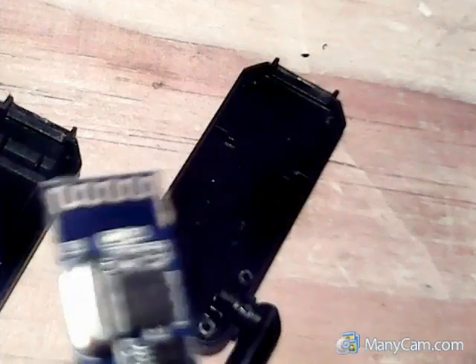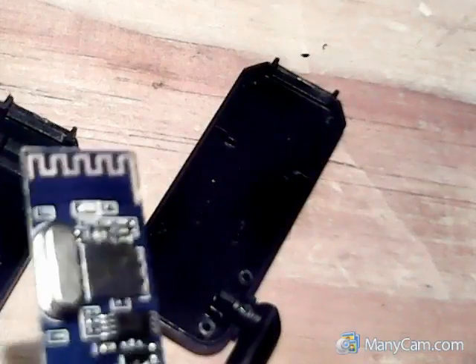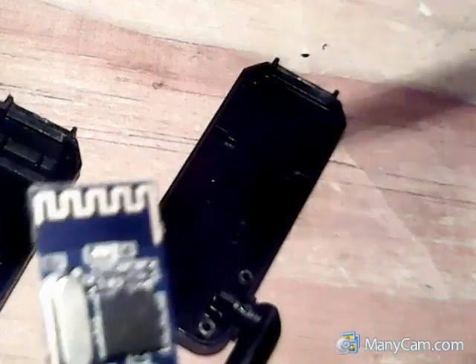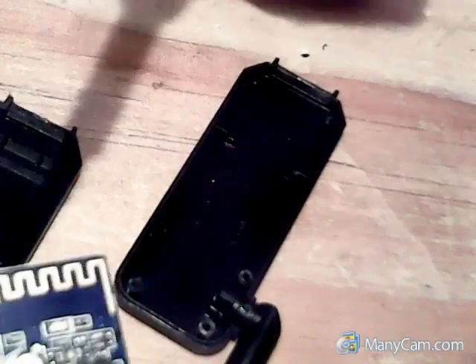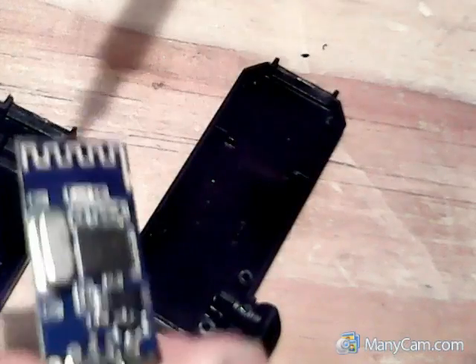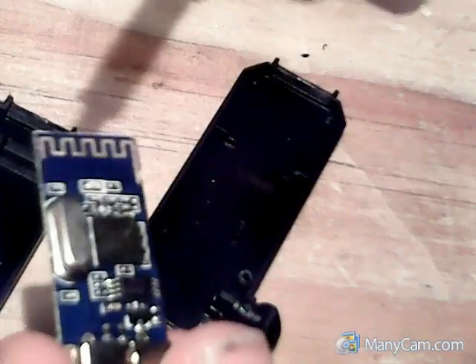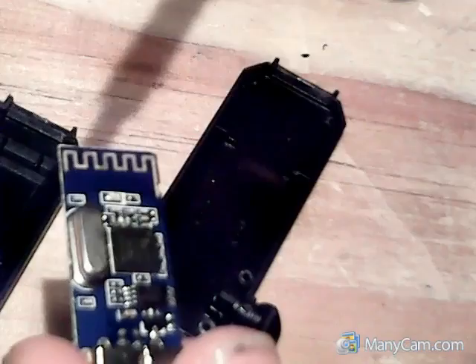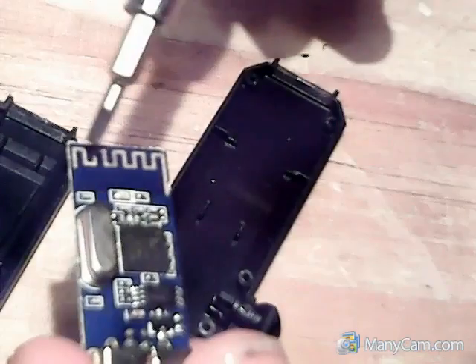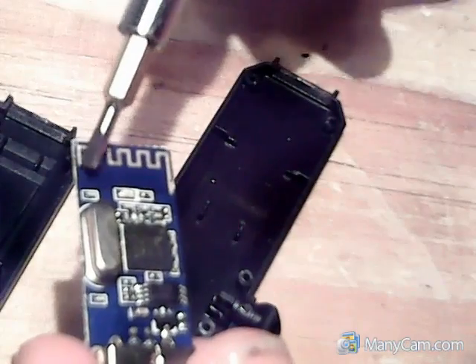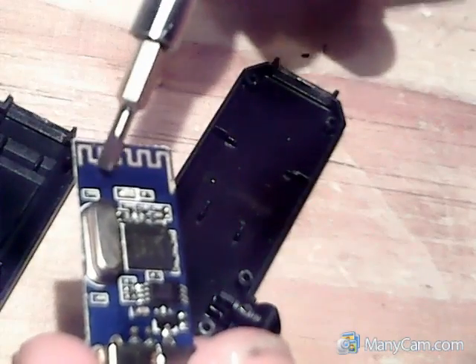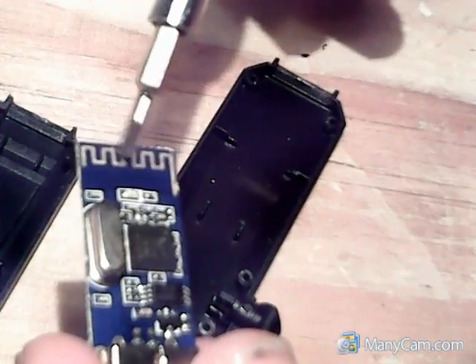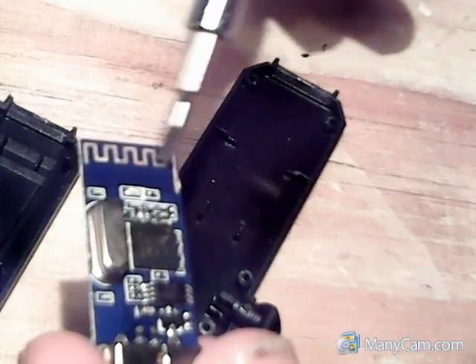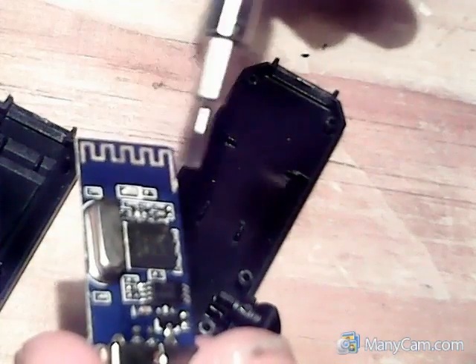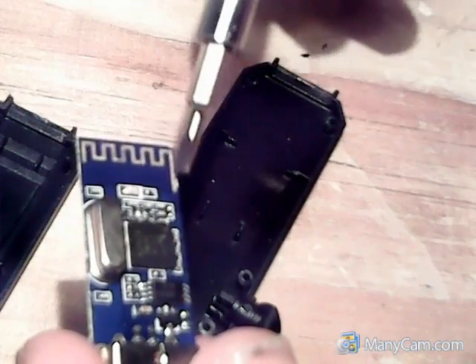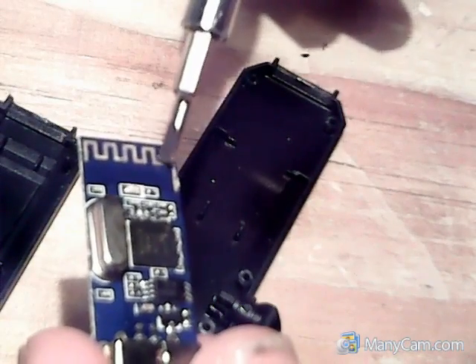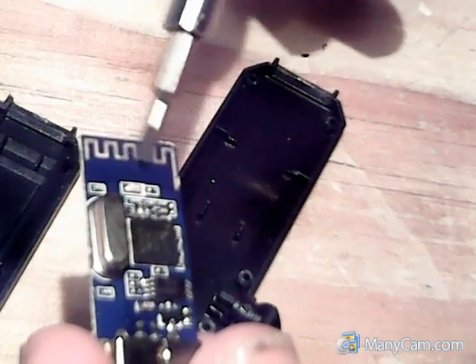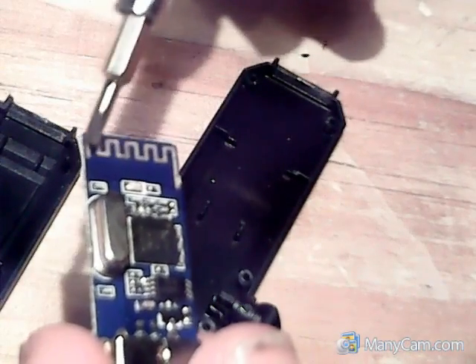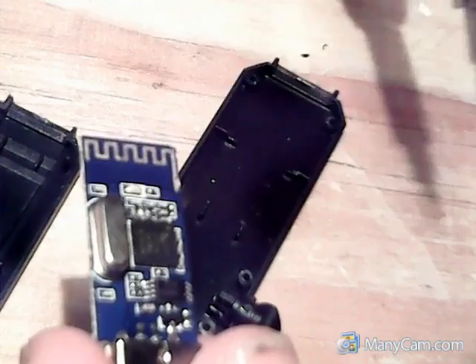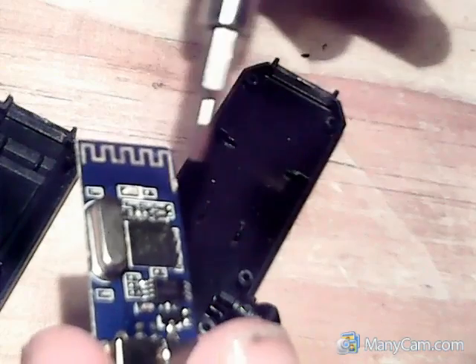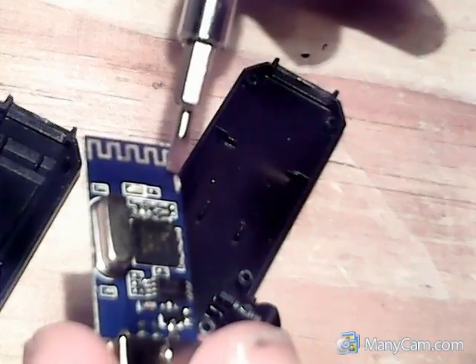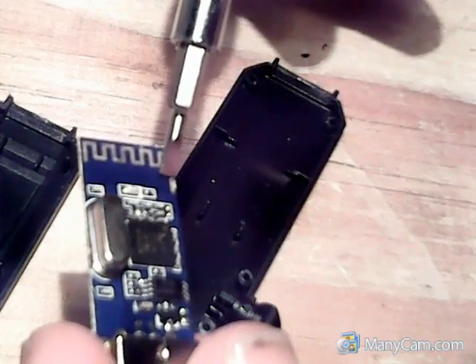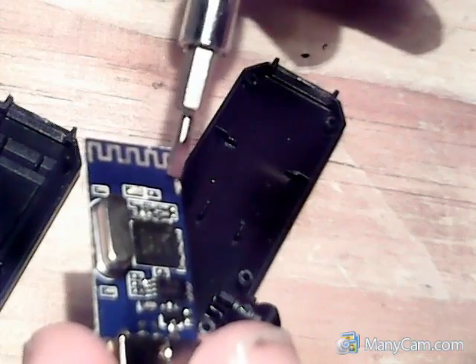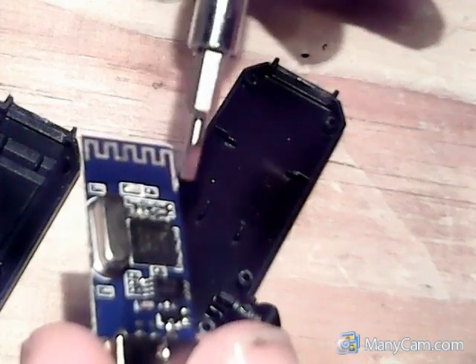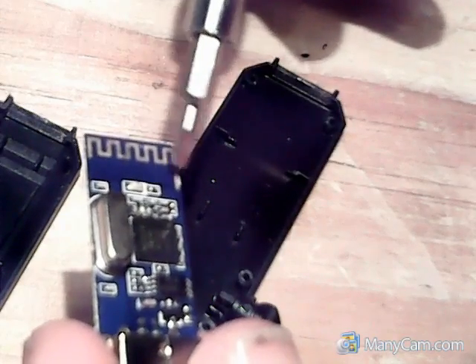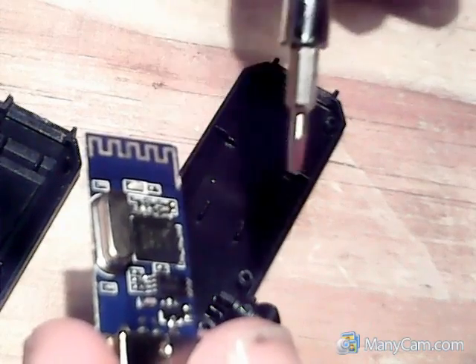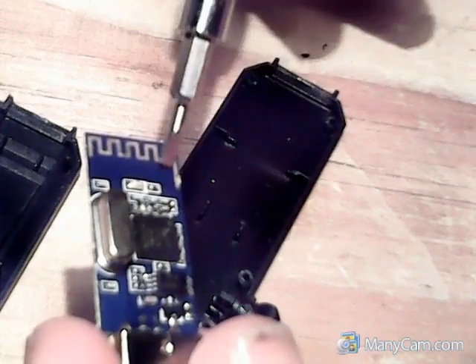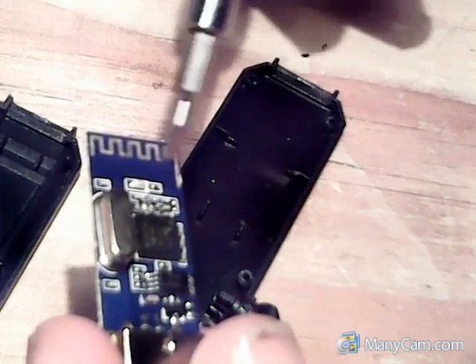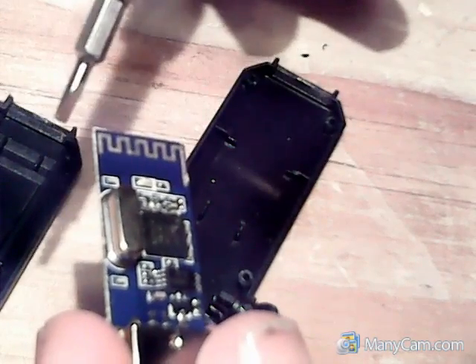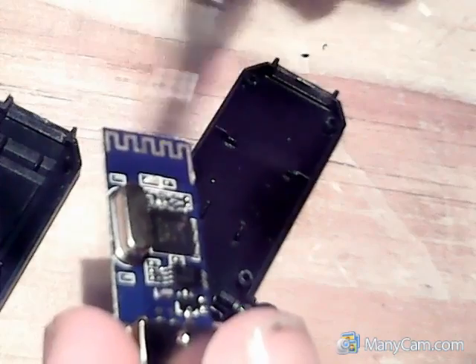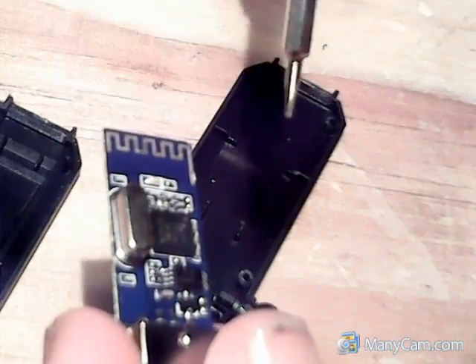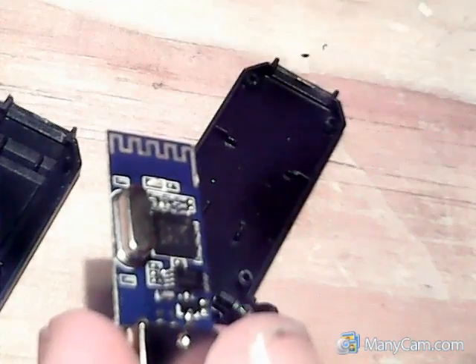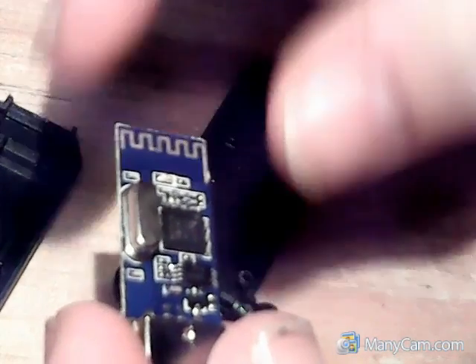Okay, and this is the antenna — this little wiggly gold line here. What we're going to try and do is cut along this bit here, stopping the antenna there, and then soldering our new antenna onto it.